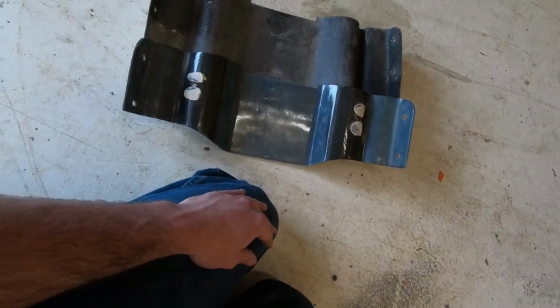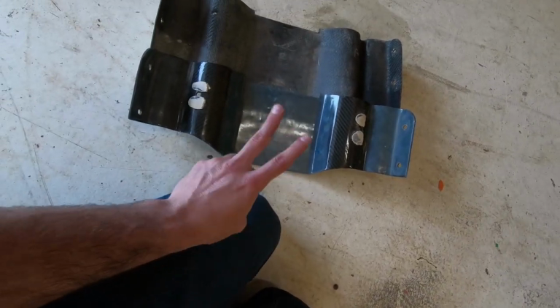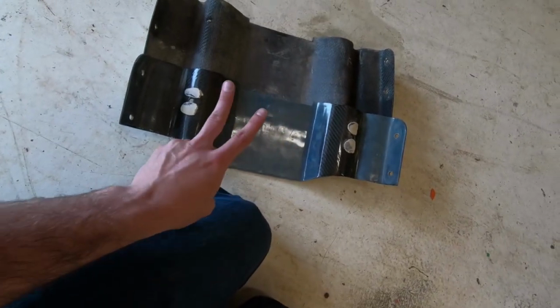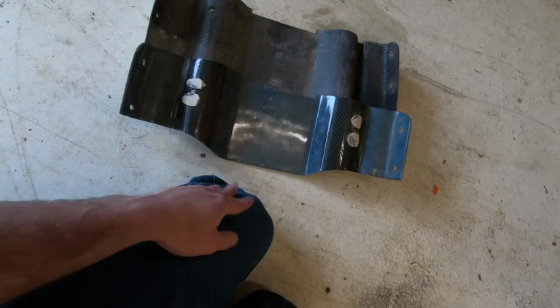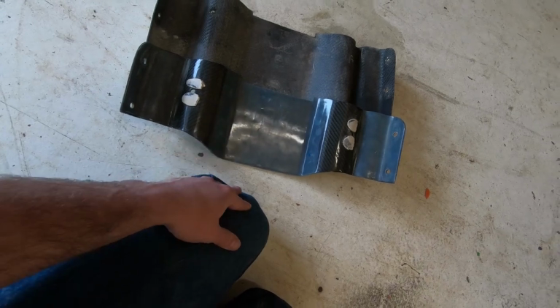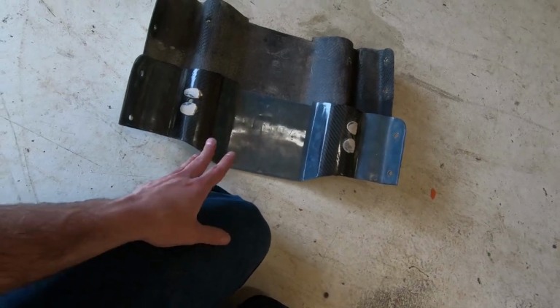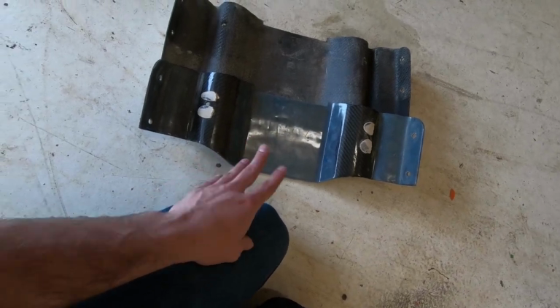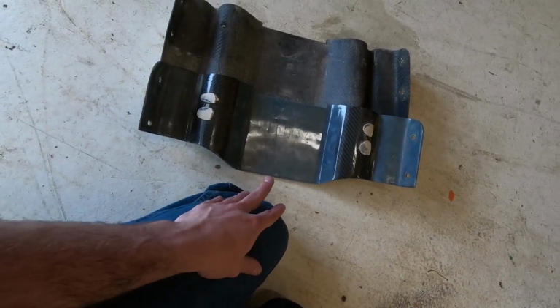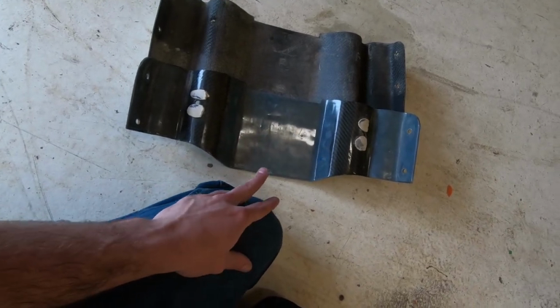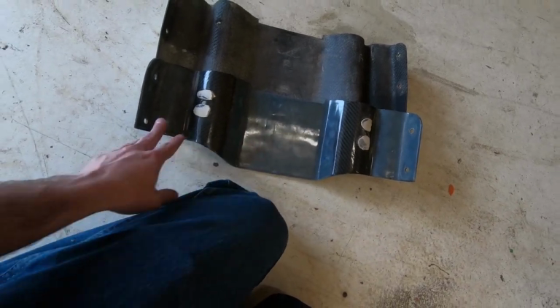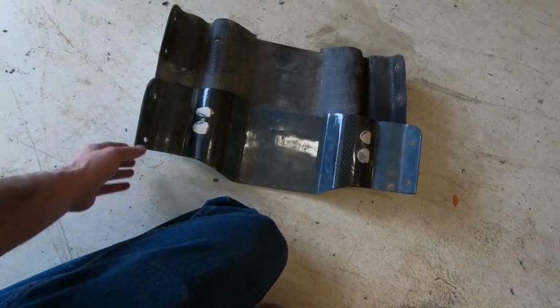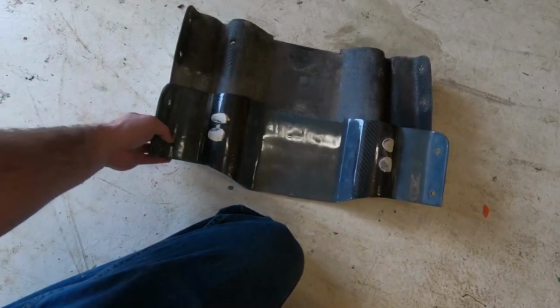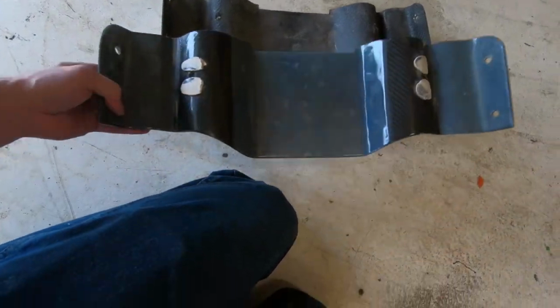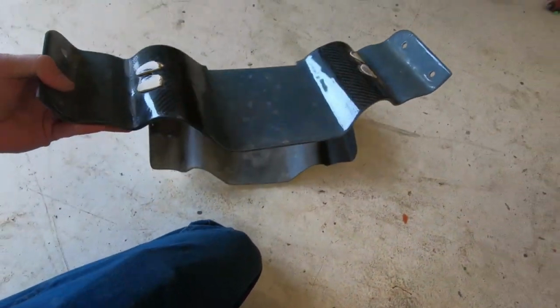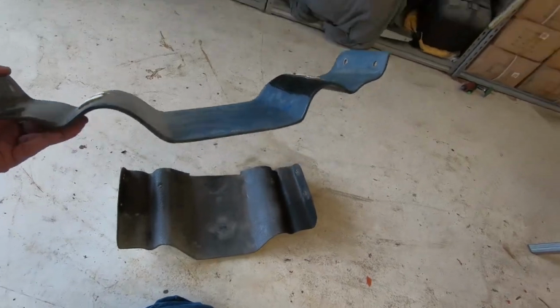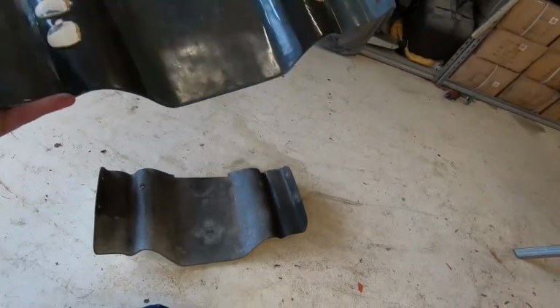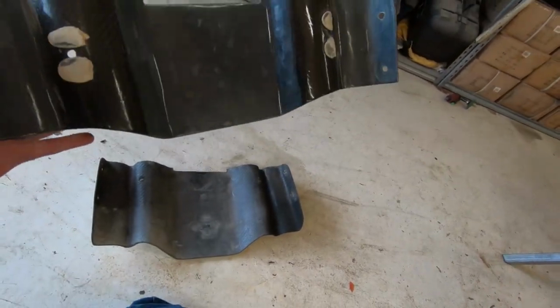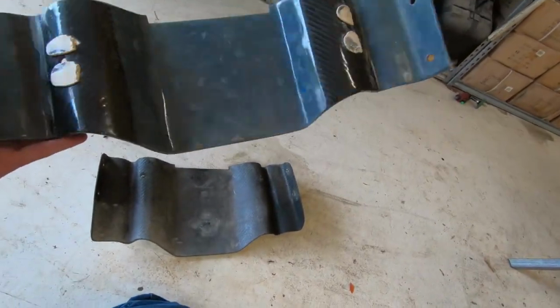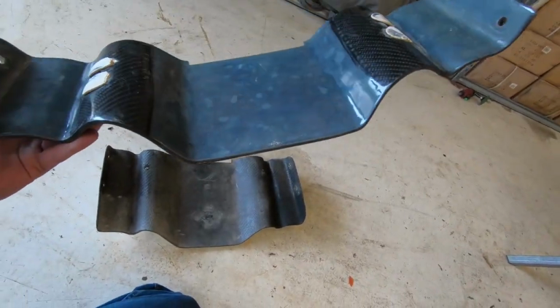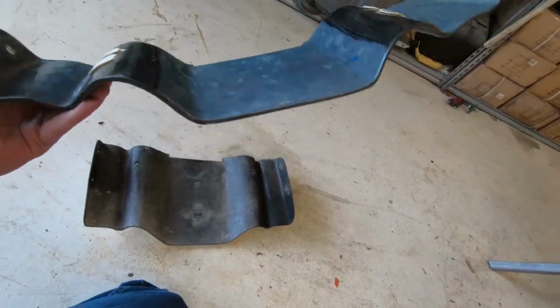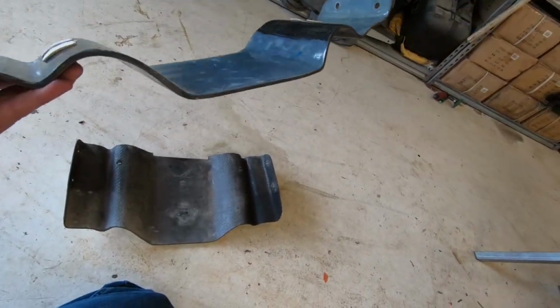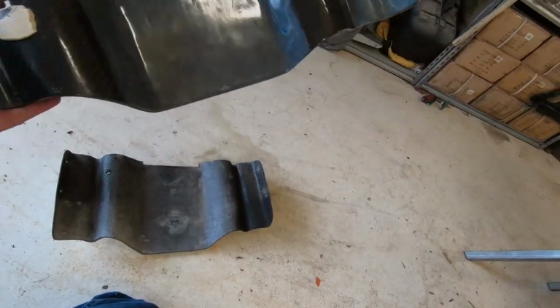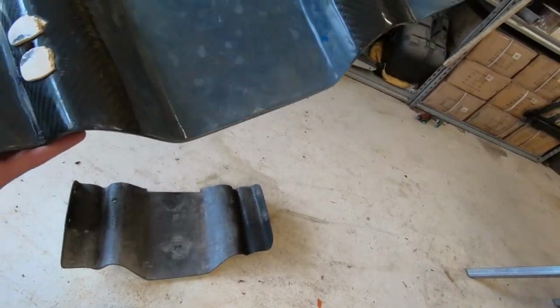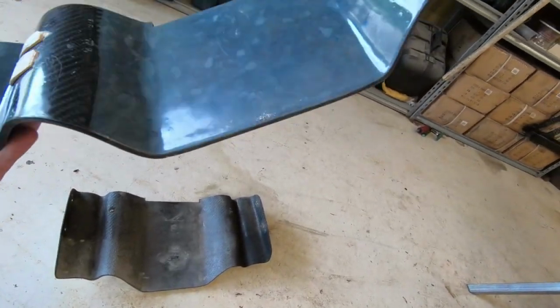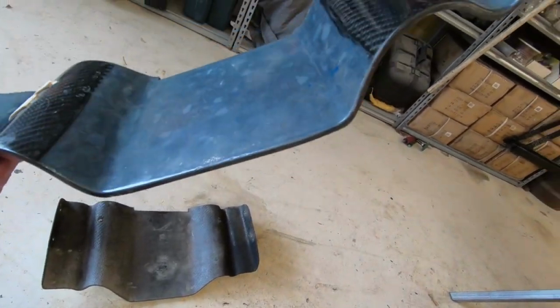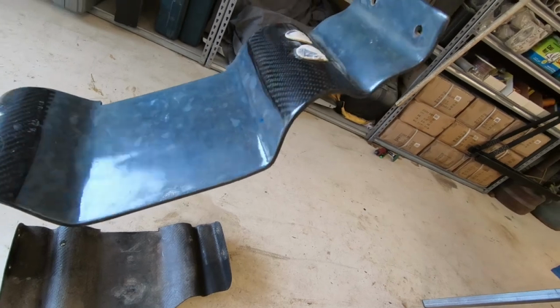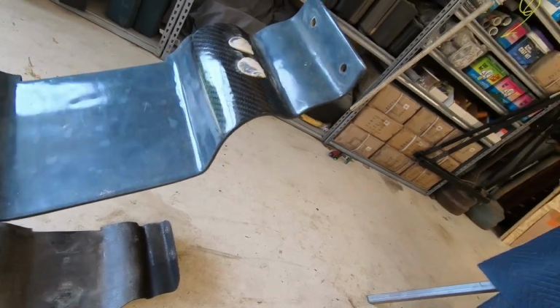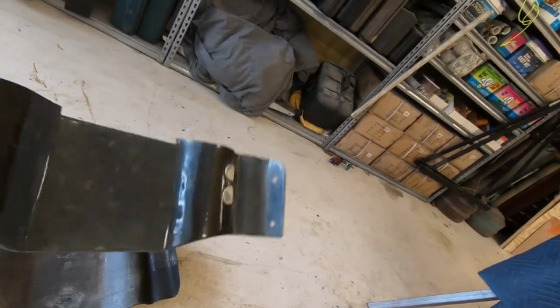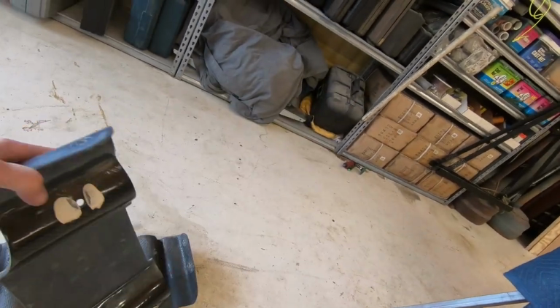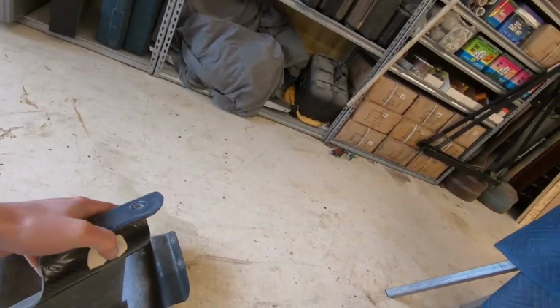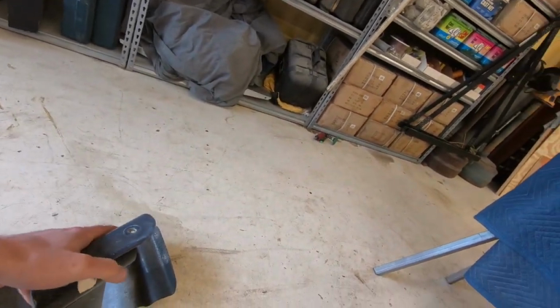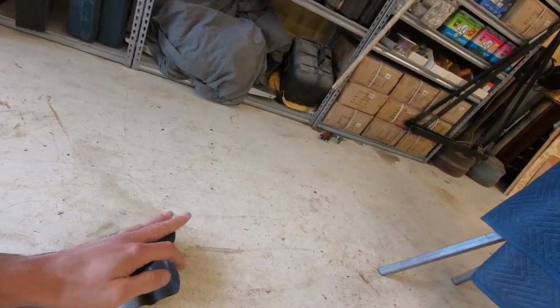I think I've broke two. I cracked one, we re-fixed it, and then I shattered the bitch. And then this is gen 3. And it's lasted two years. You can tell she's got some wear and tear on the bottom.